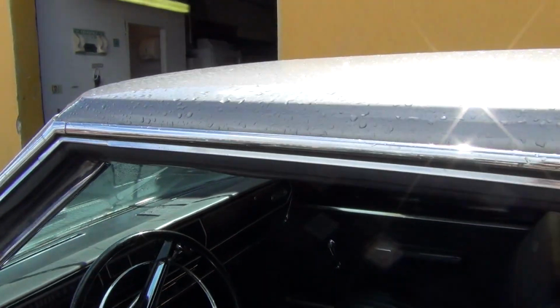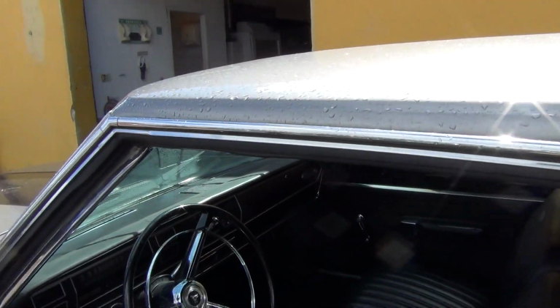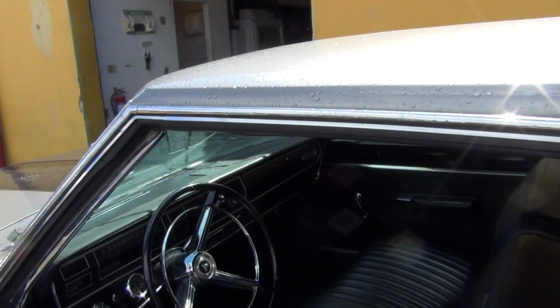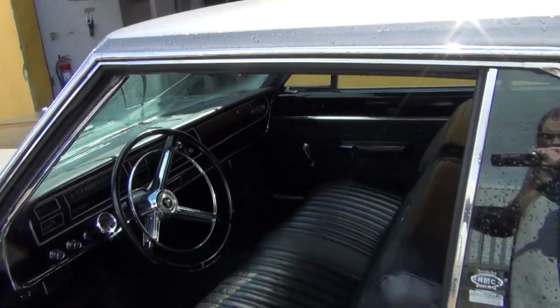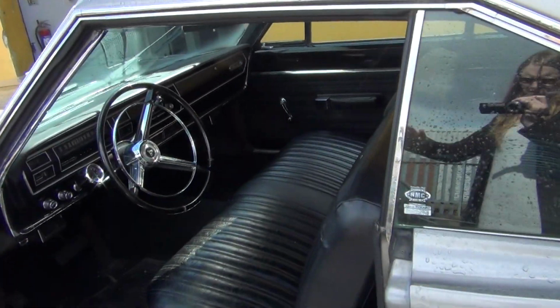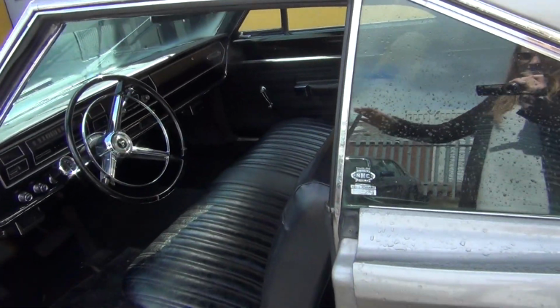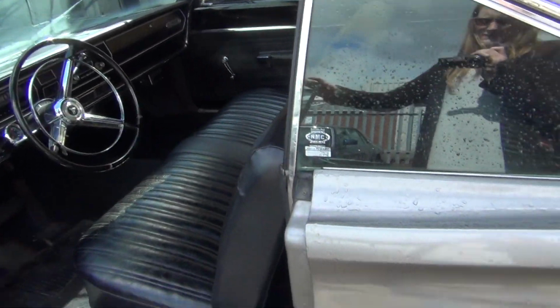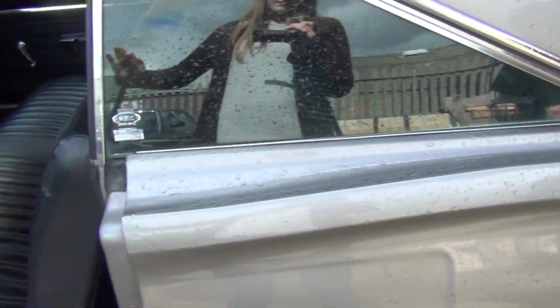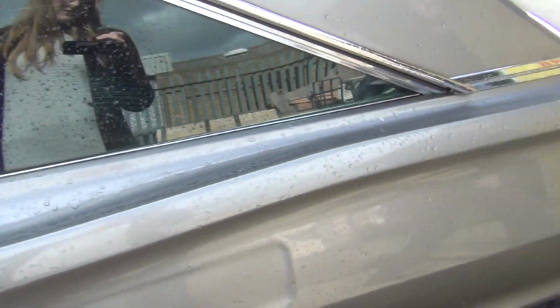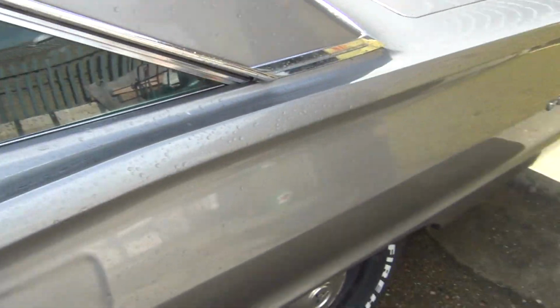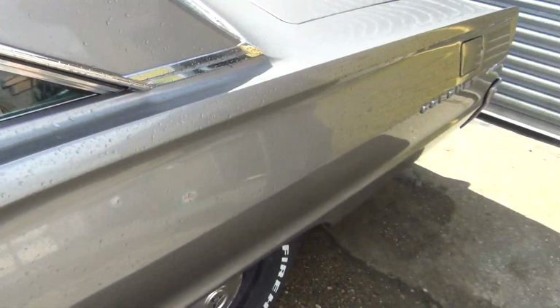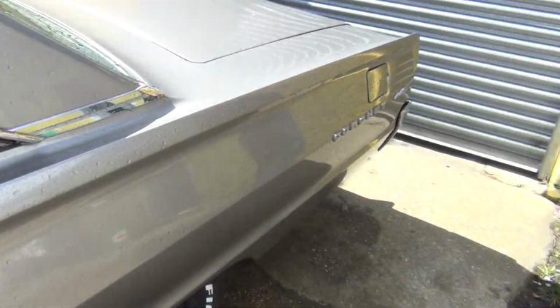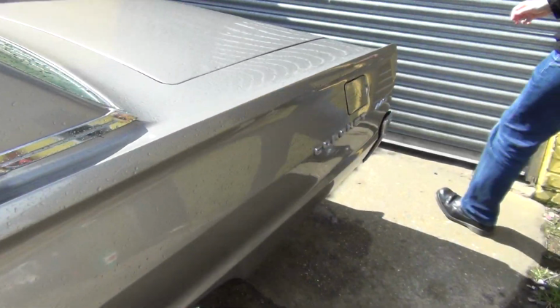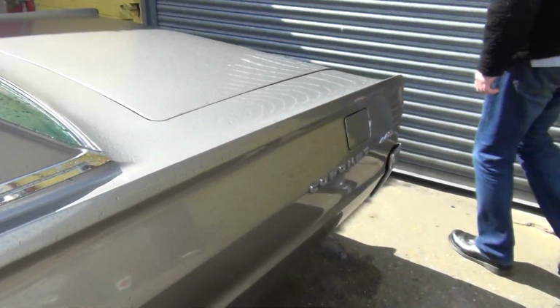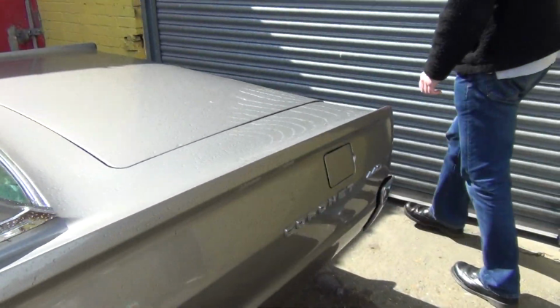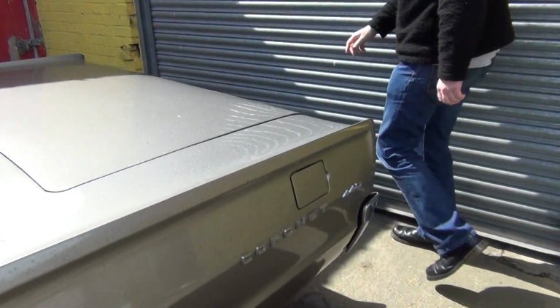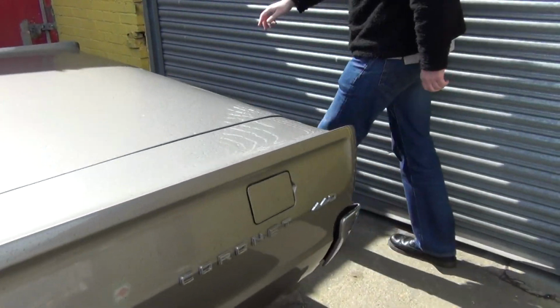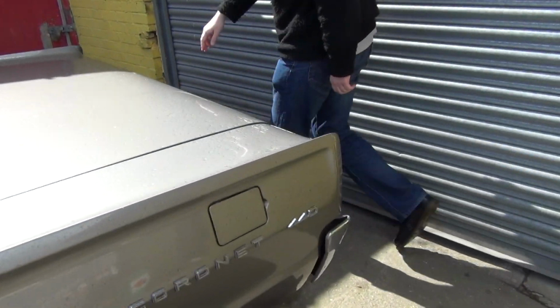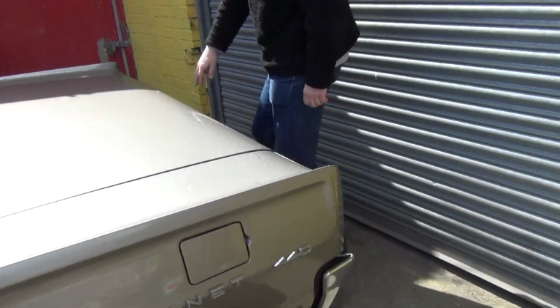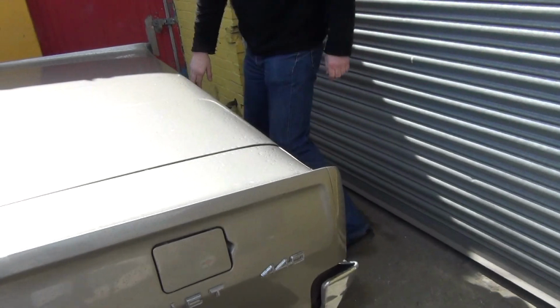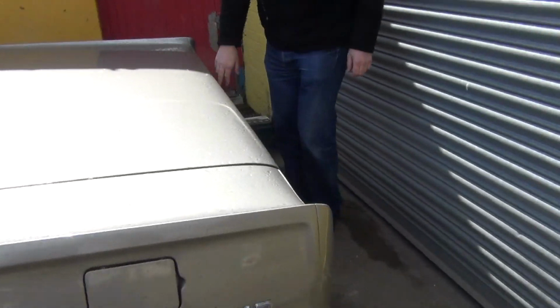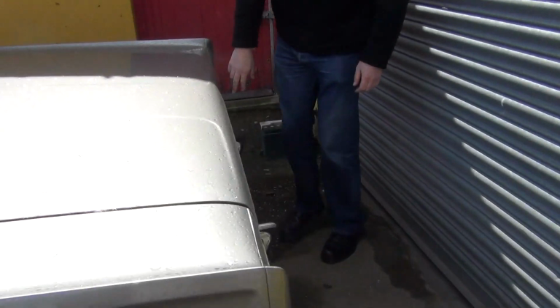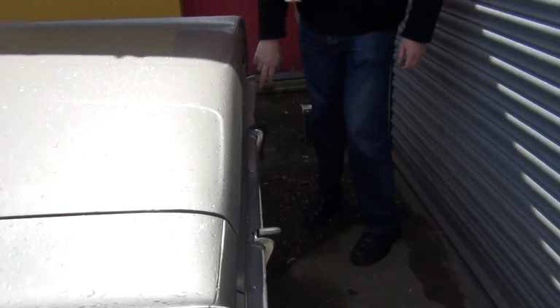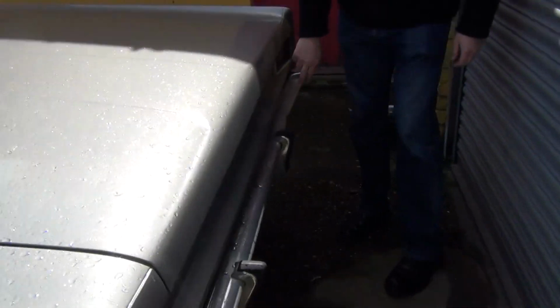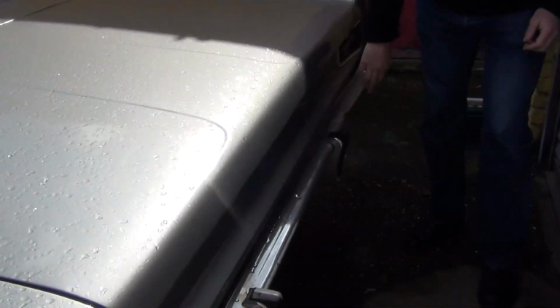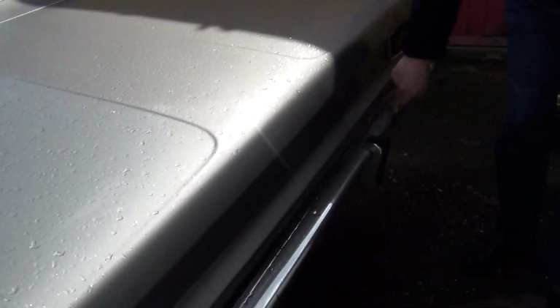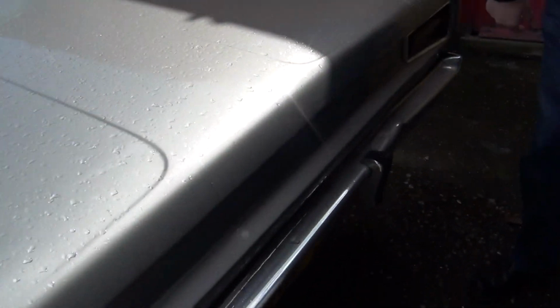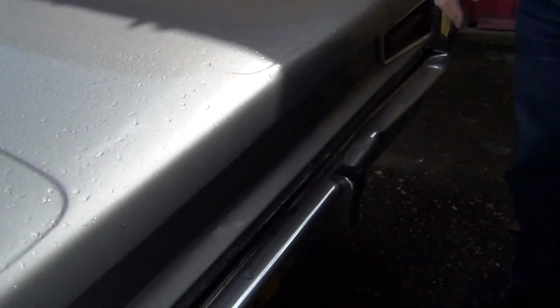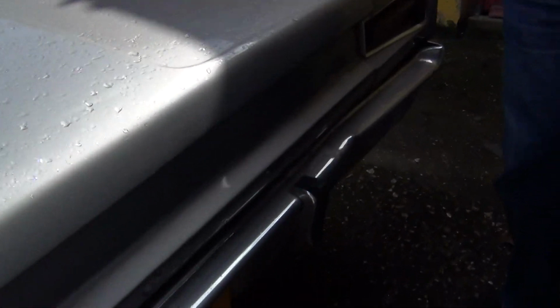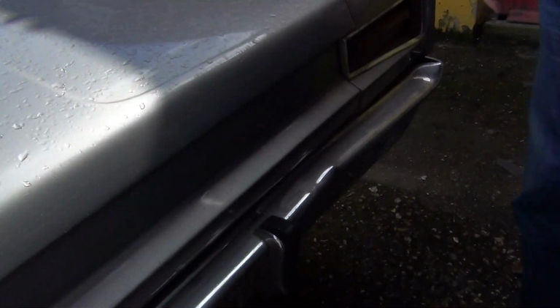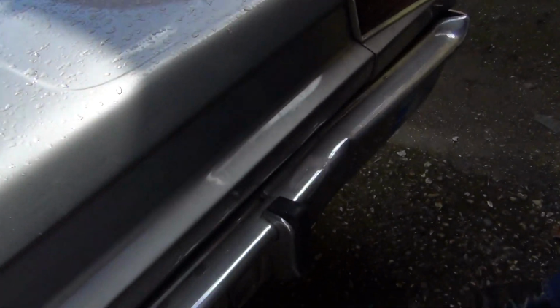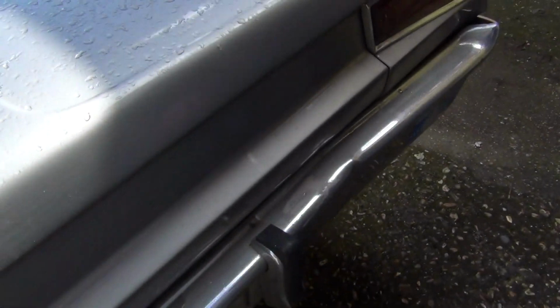The only fault I suppose you could find is on the back bumper. There's a very slight little dent on the back, but nothing major. We might be able to sort that out, I don't know.